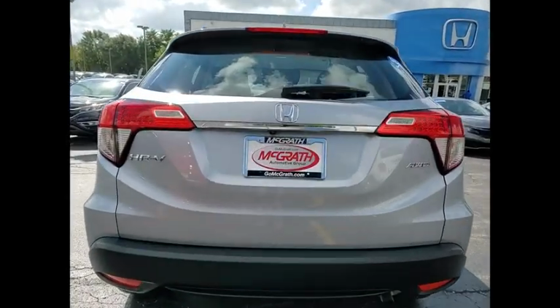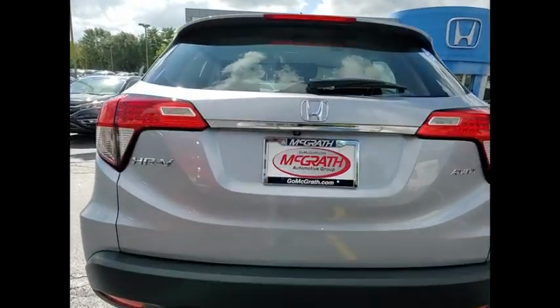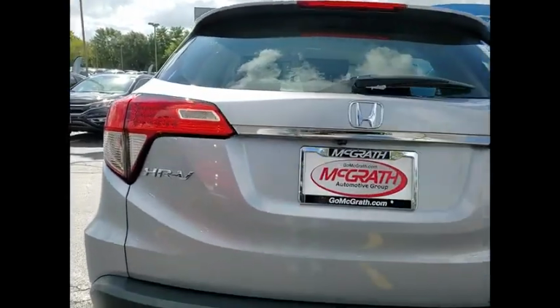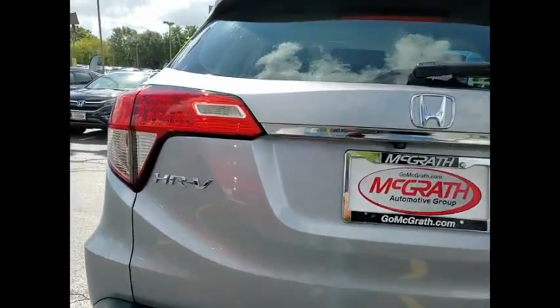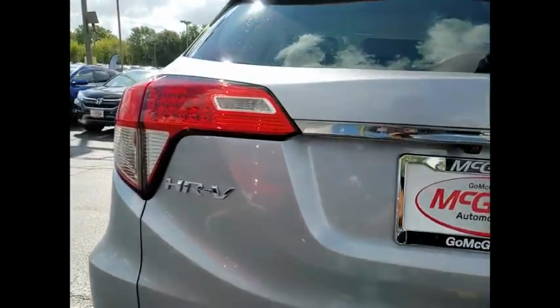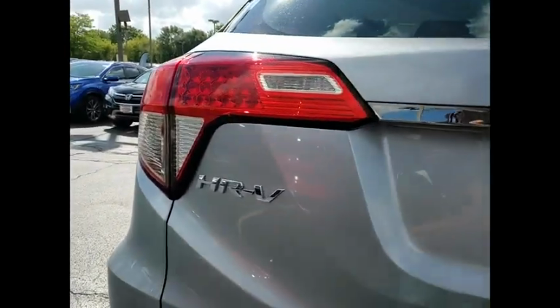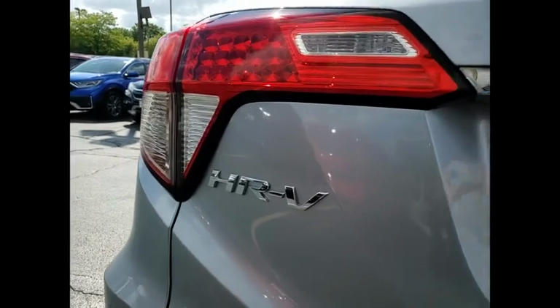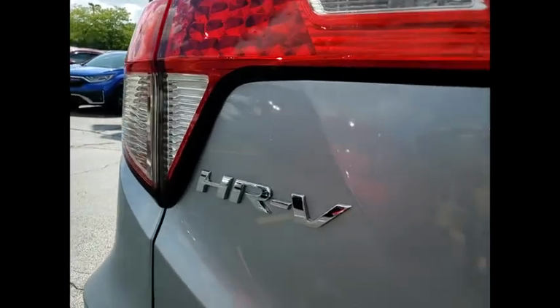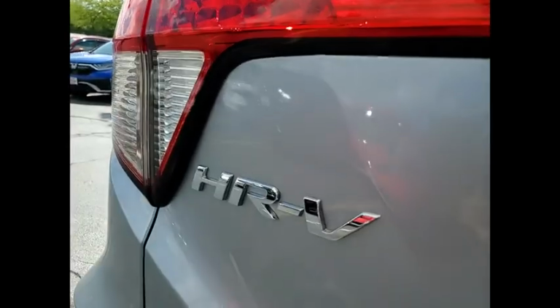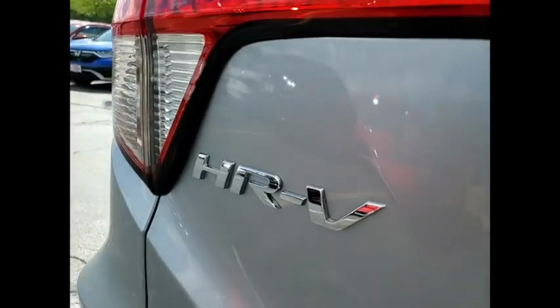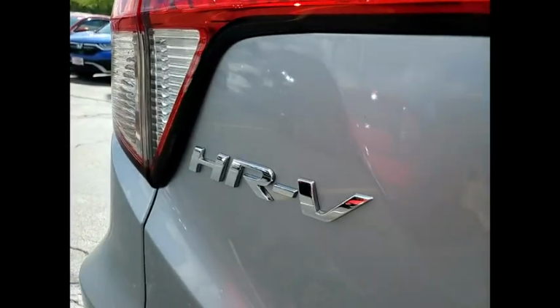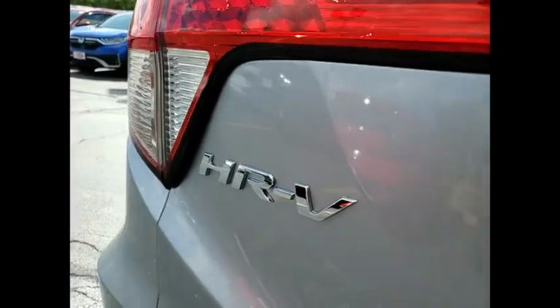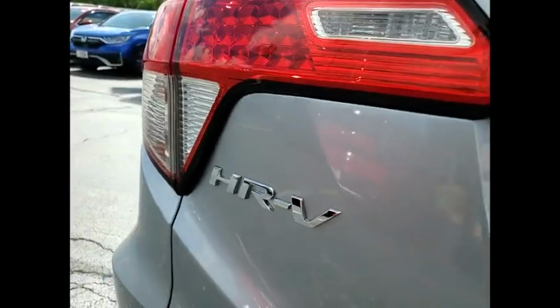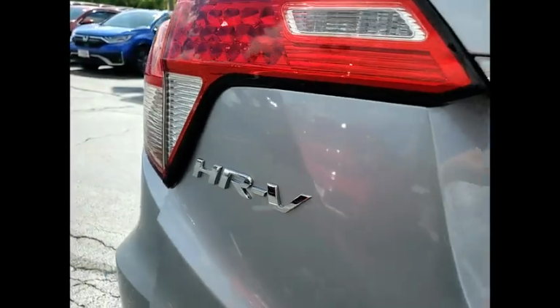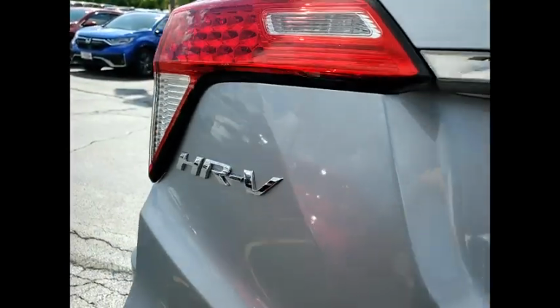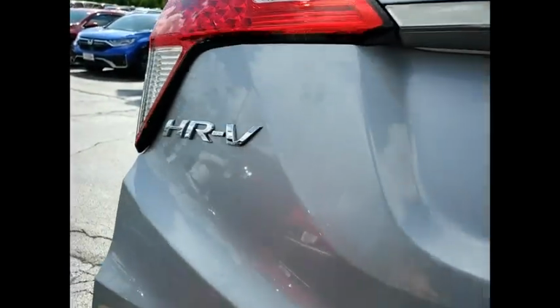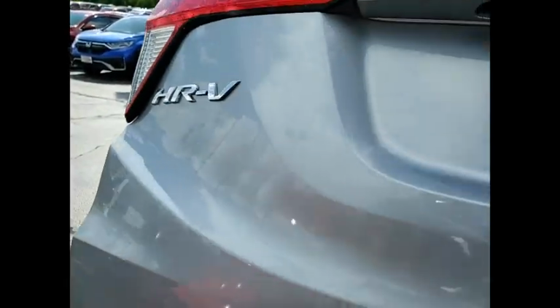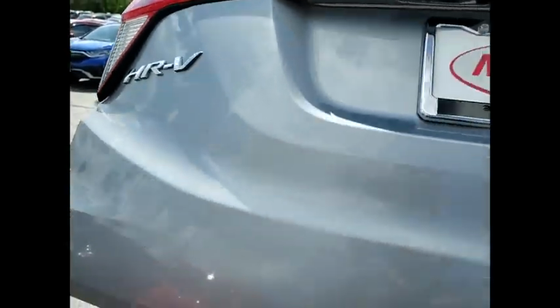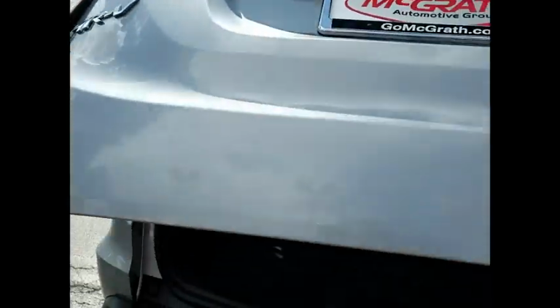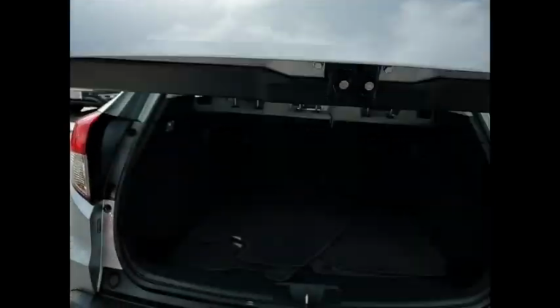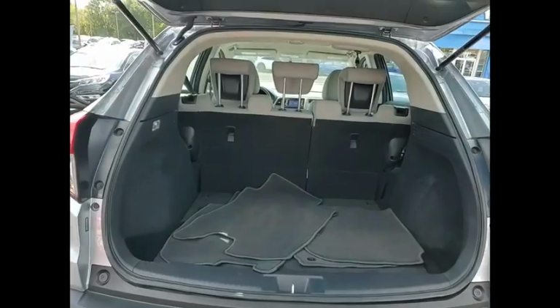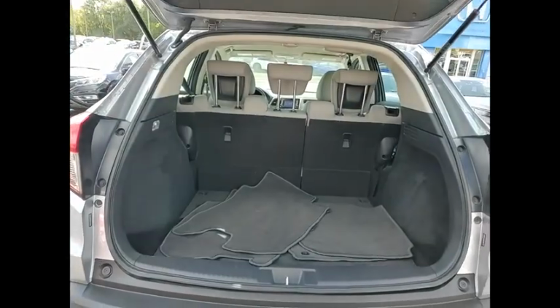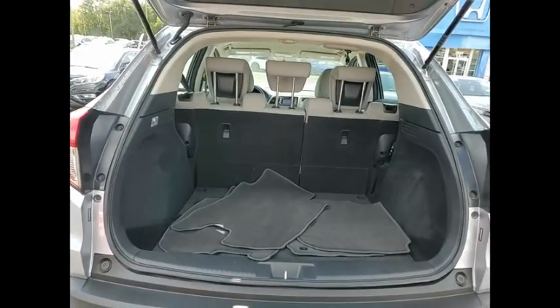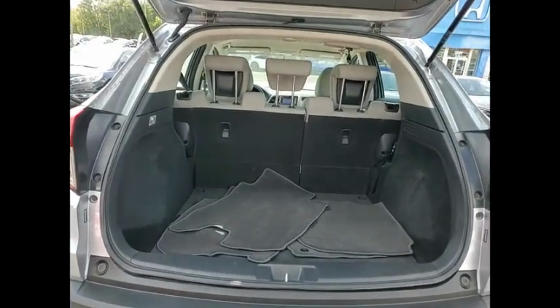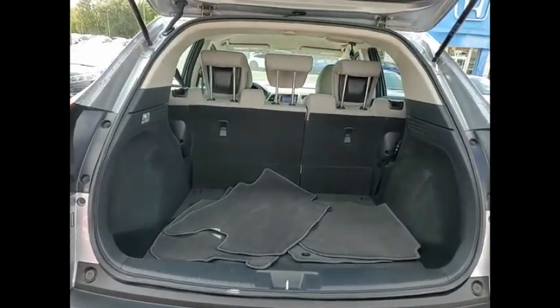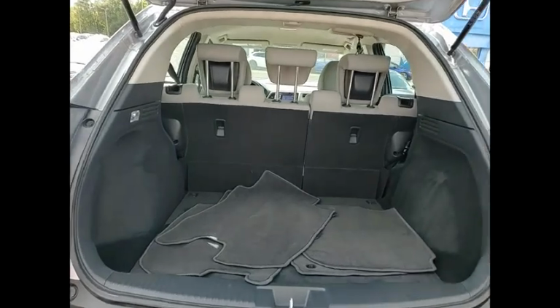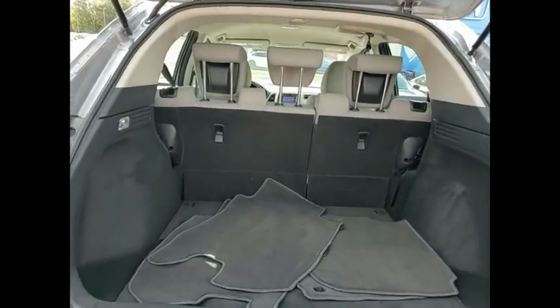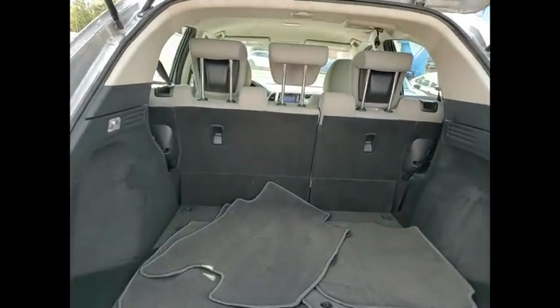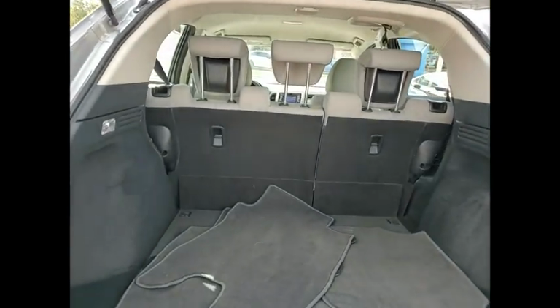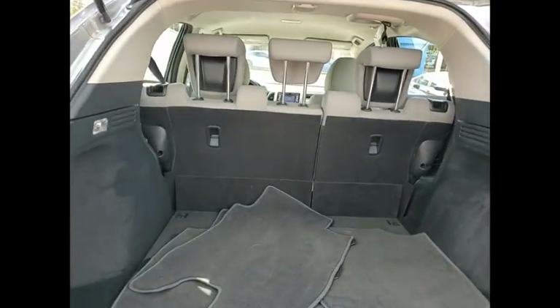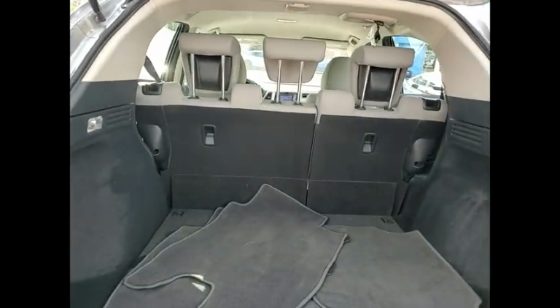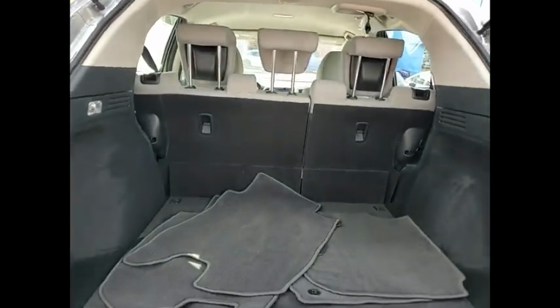Here are some of this vehicle's great options: tire pressure monitor, all-wheel drive, aluminum wheels, rear spoiler, brake assist, traction control.